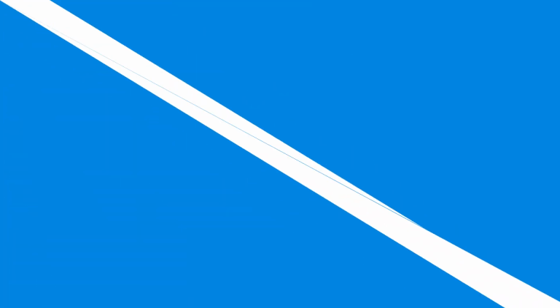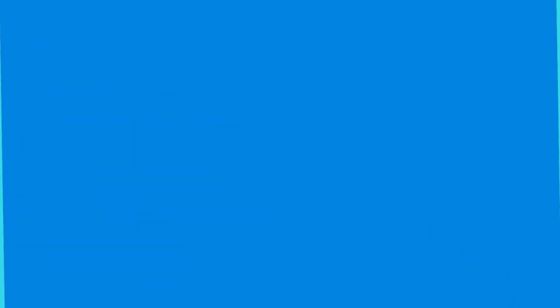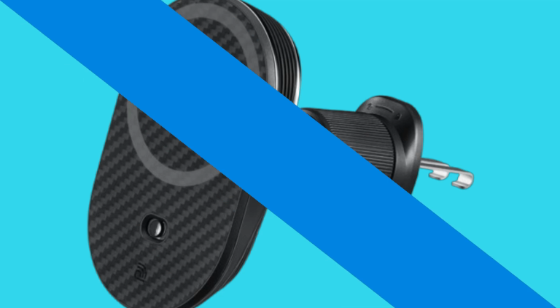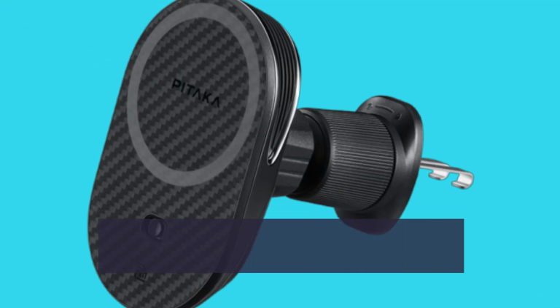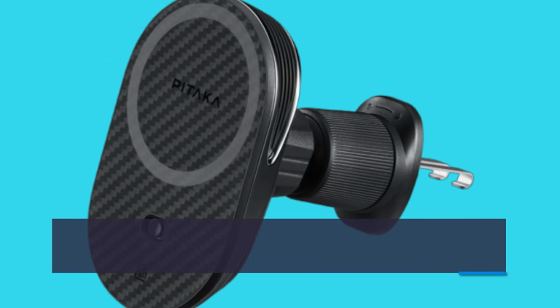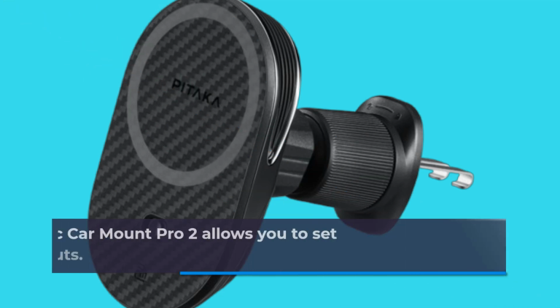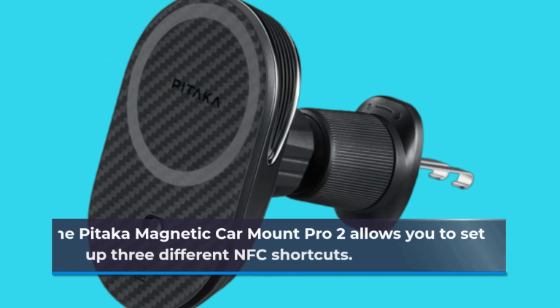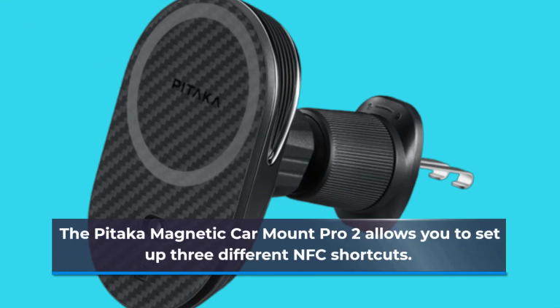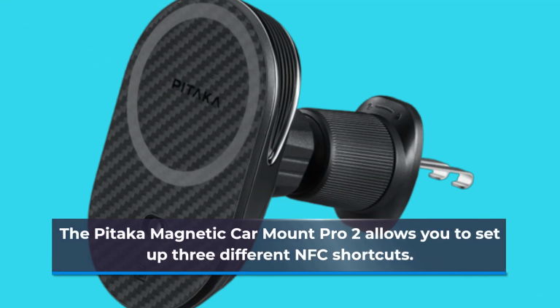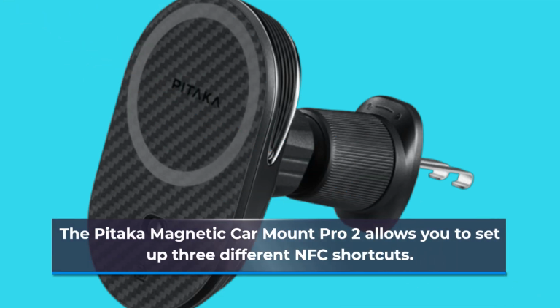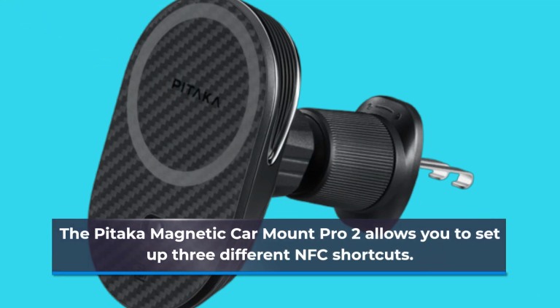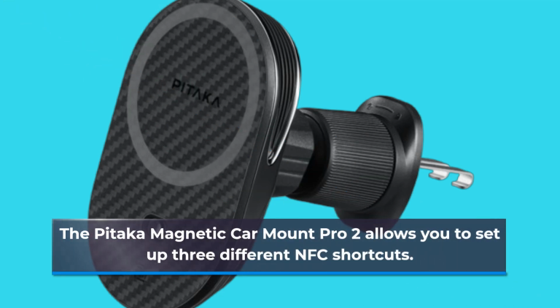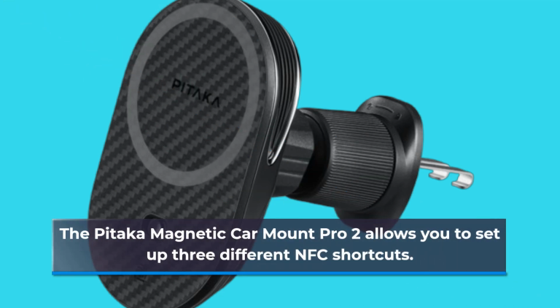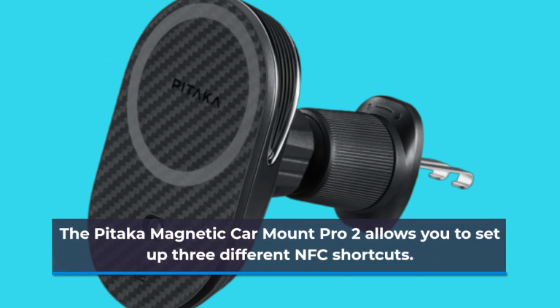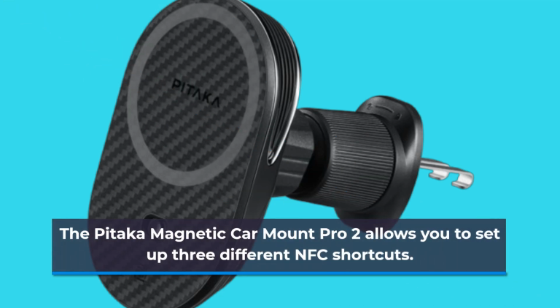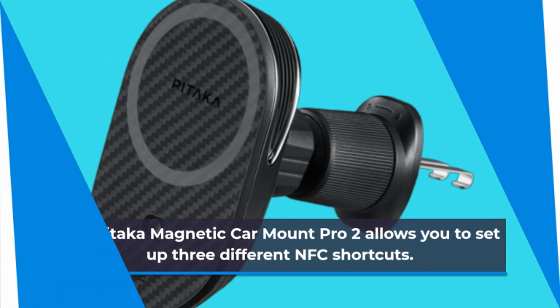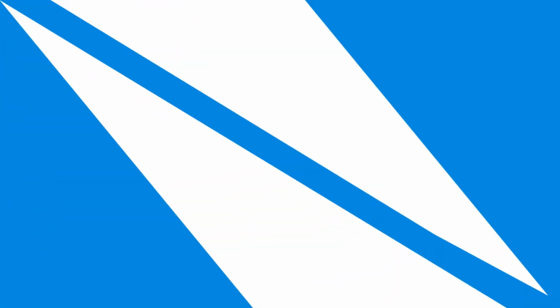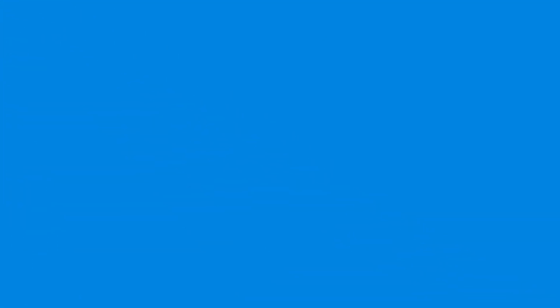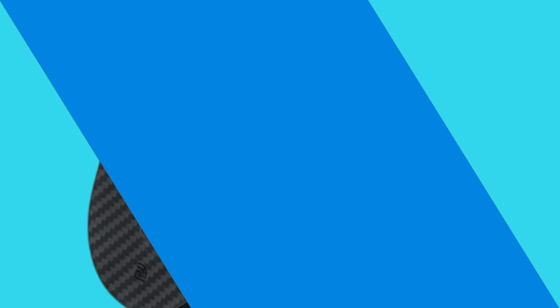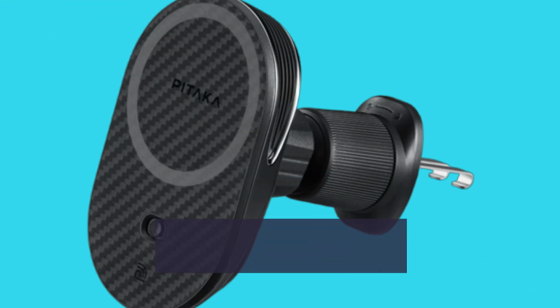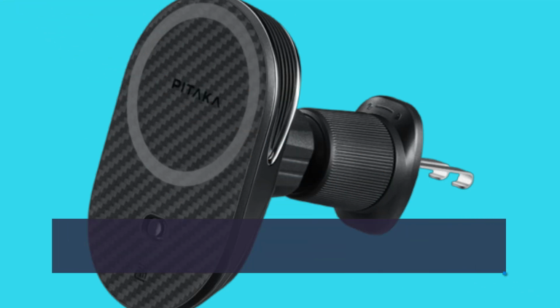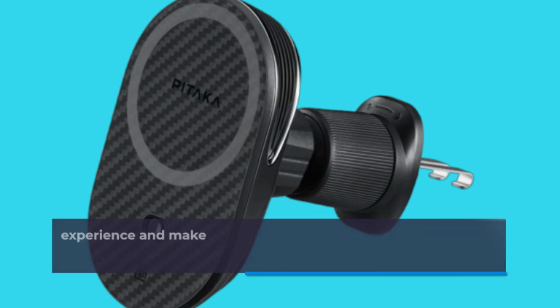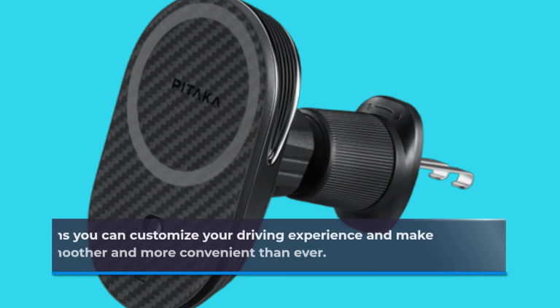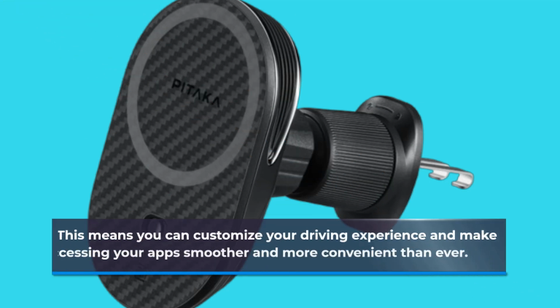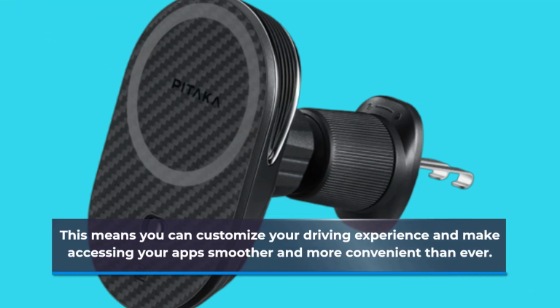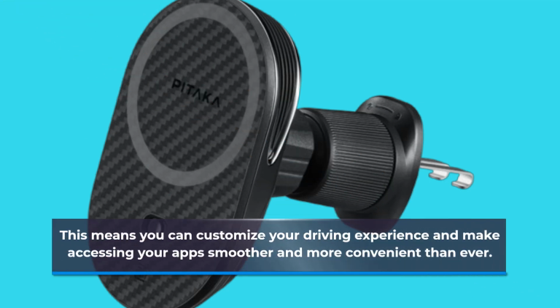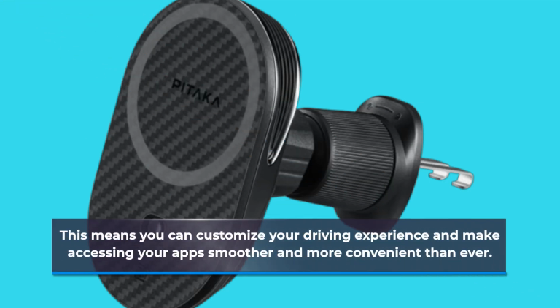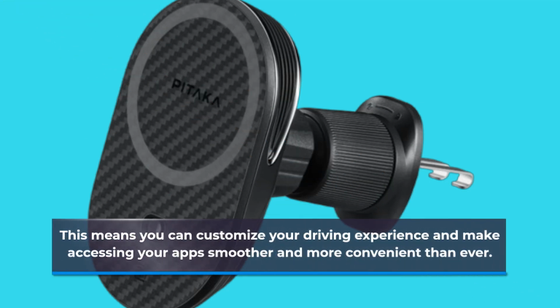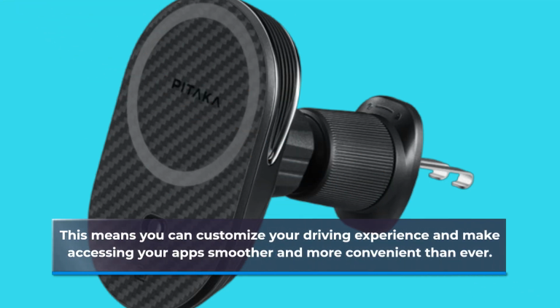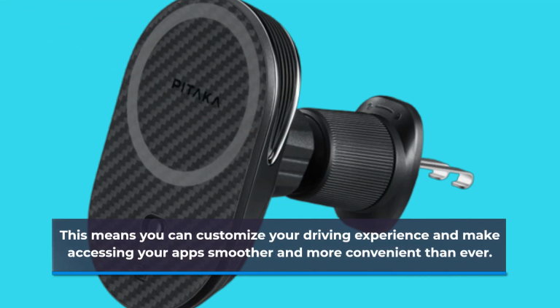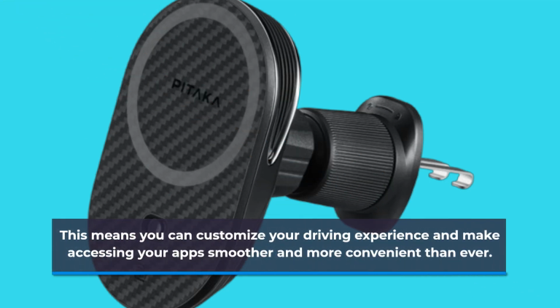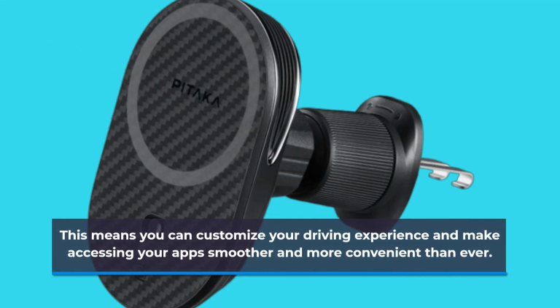The Pataka Magnetic Car Mount Pro 2 allows you to set up three different NFC shortcuts. This means you can customize your driving experience and make accessing your apps smoother and more convenient than ever.